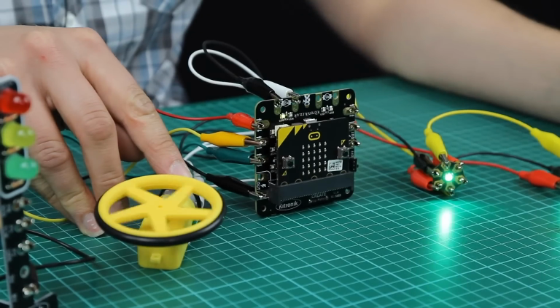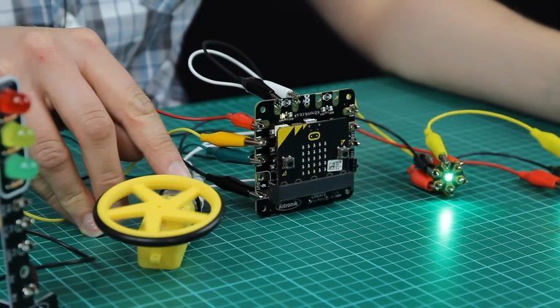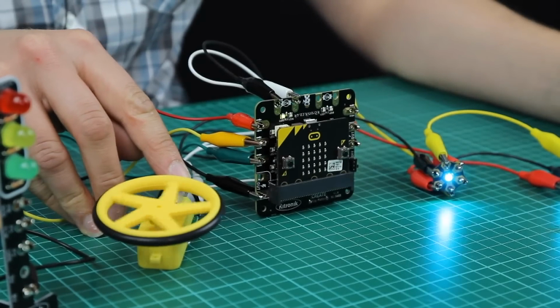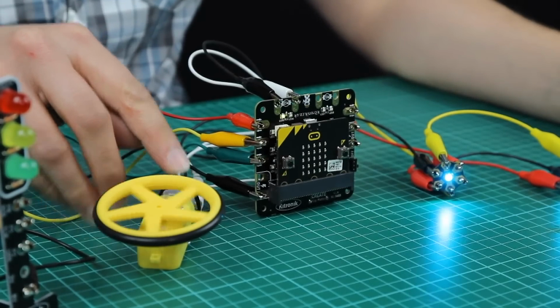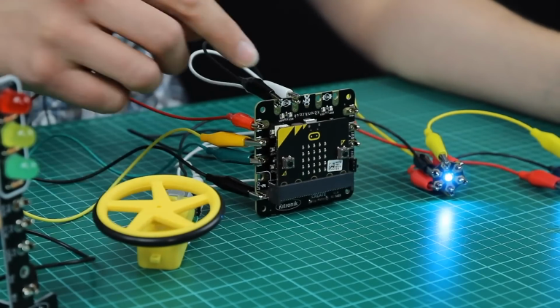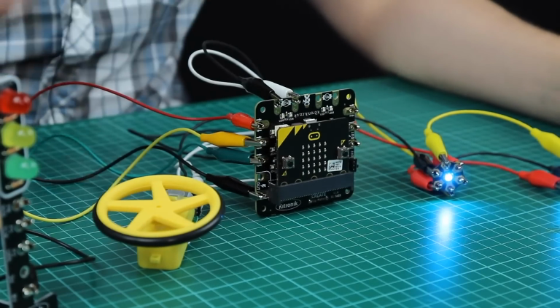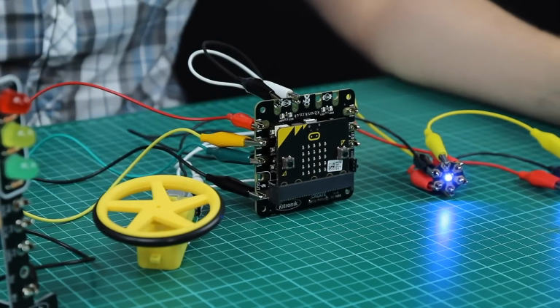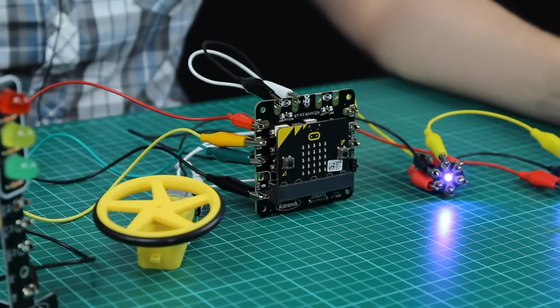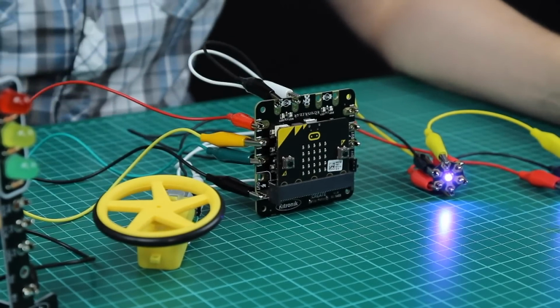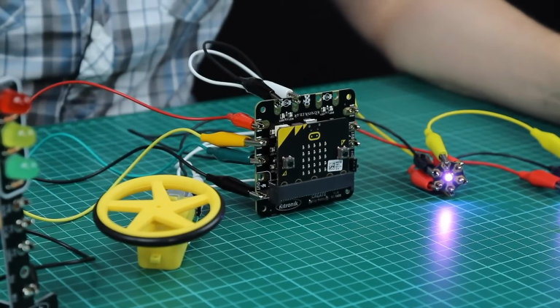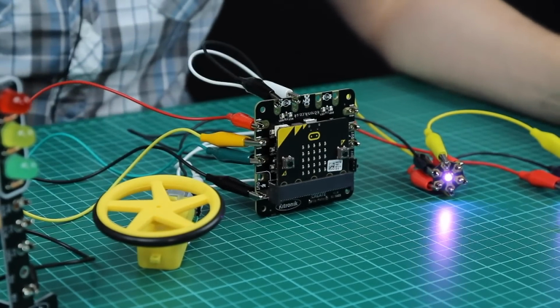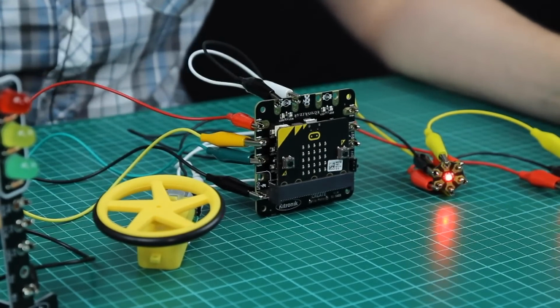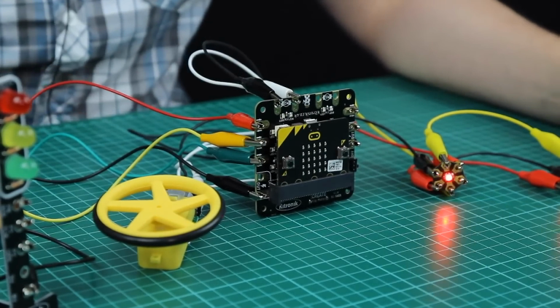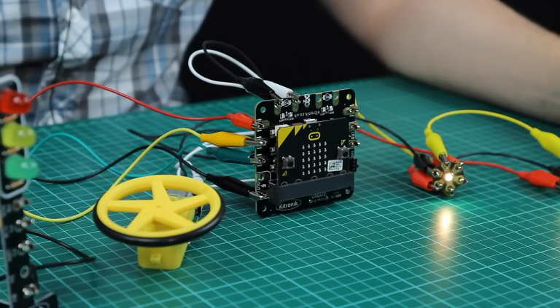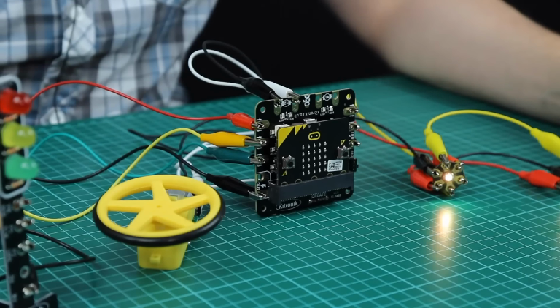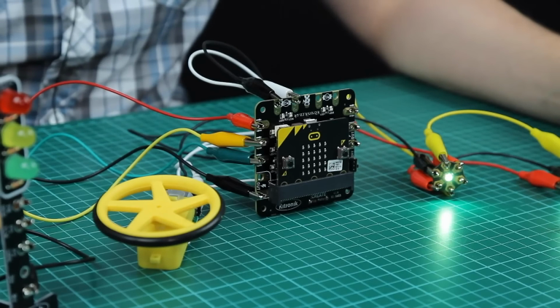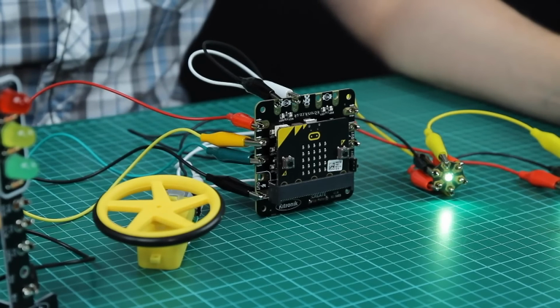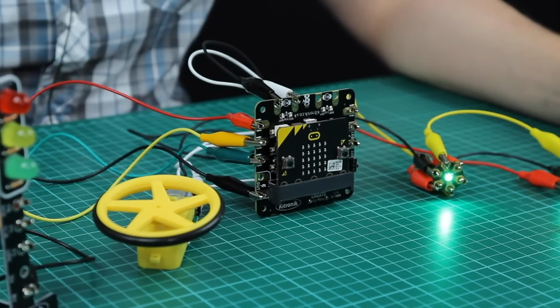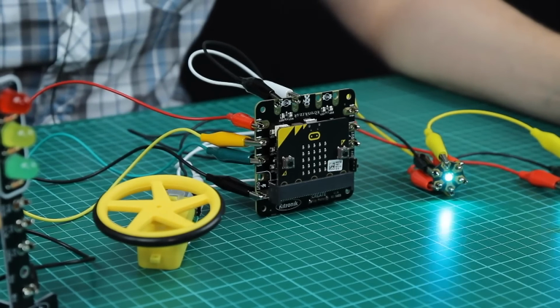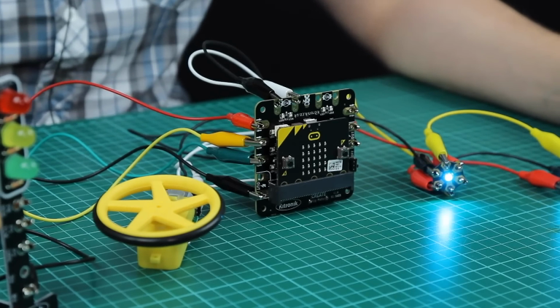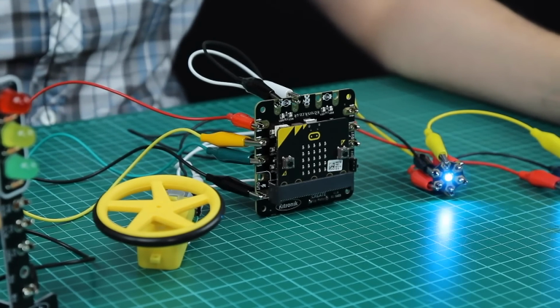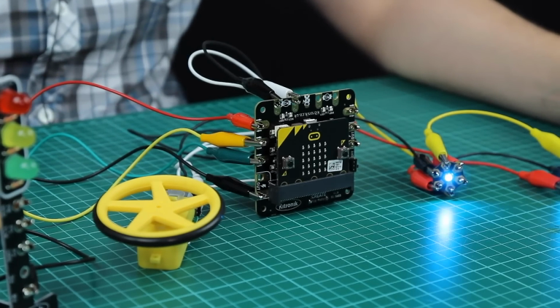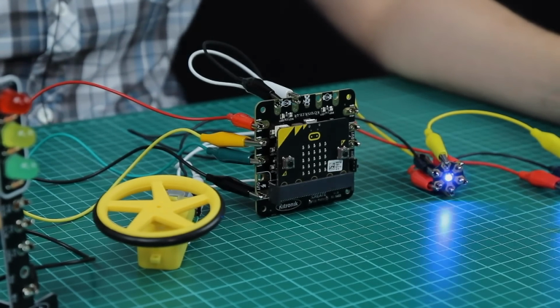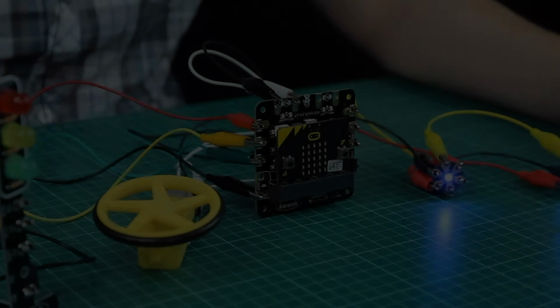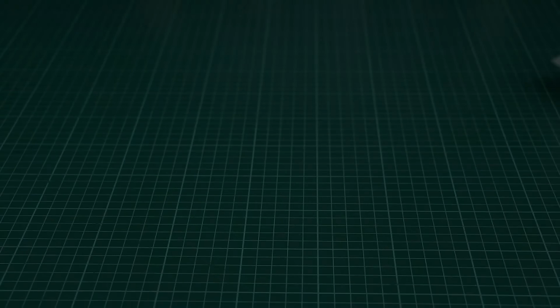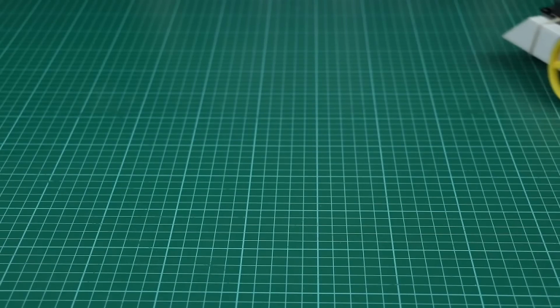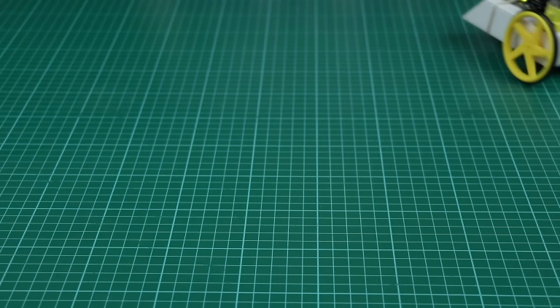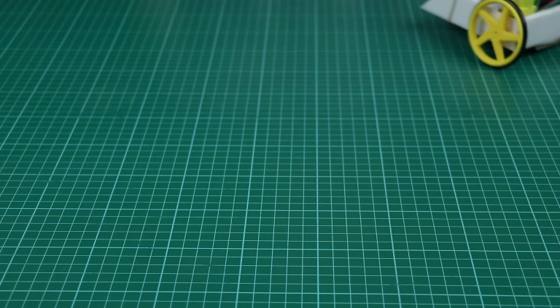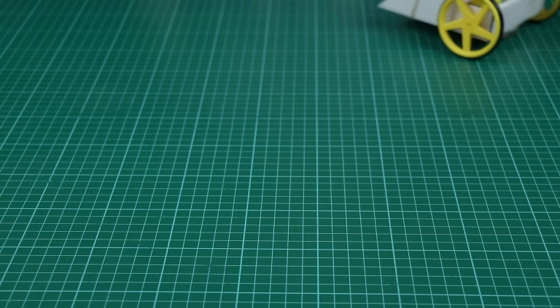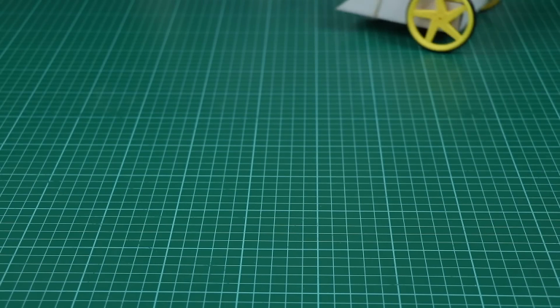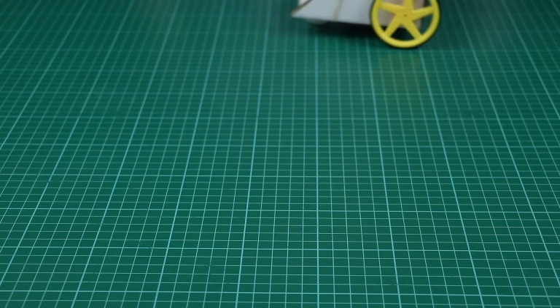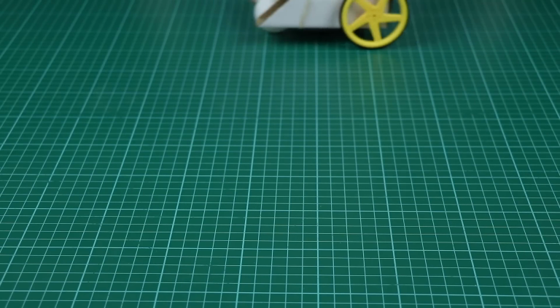Finally, one of our motors is driven forward and reverse, and there are indicator LEDs — red and green — showing you which direction they're traveling. You can even build your own robotic buggy.